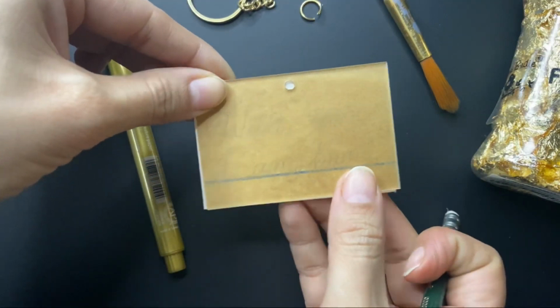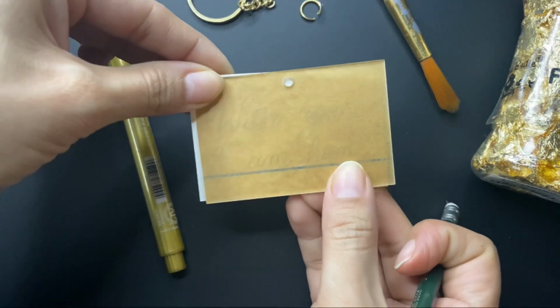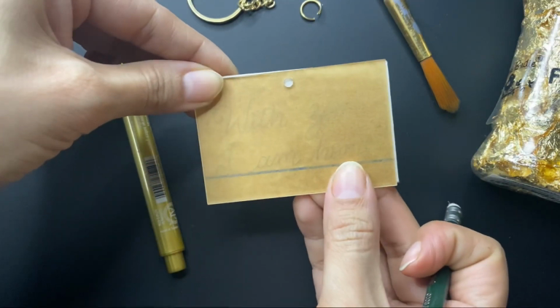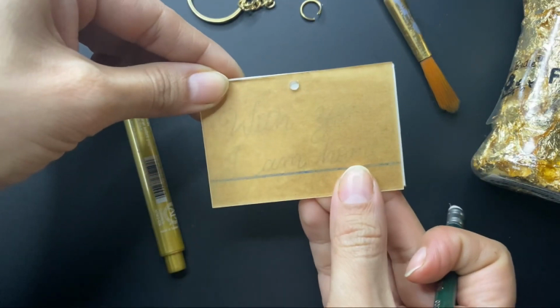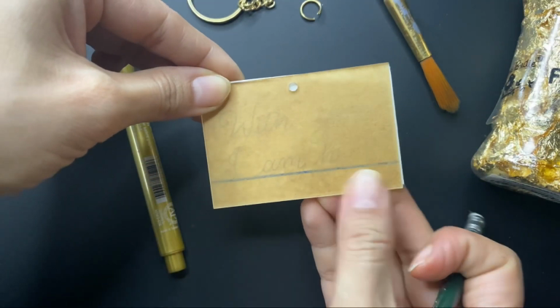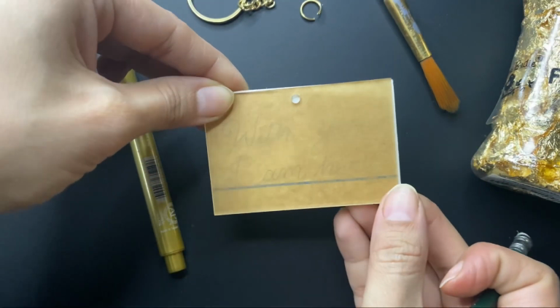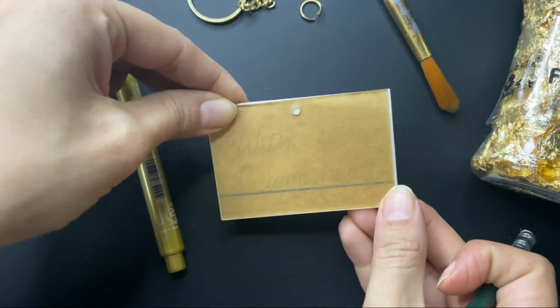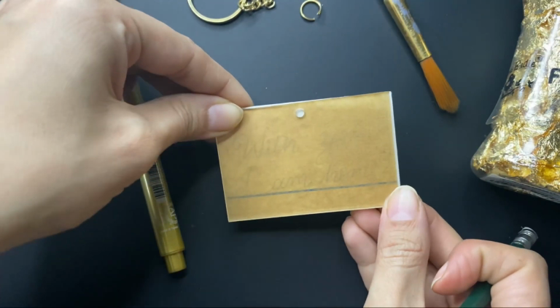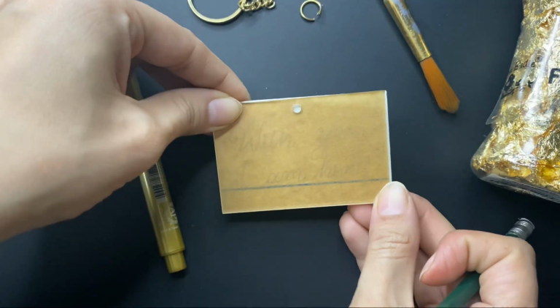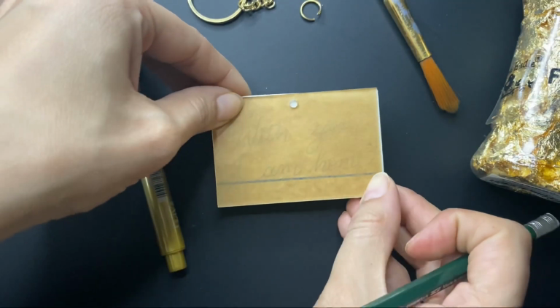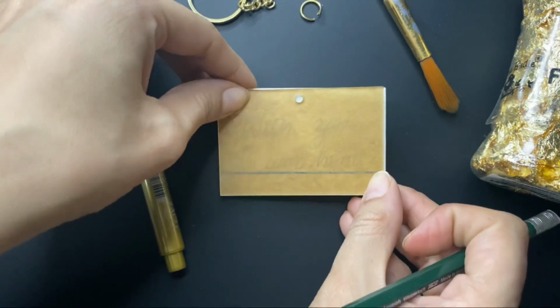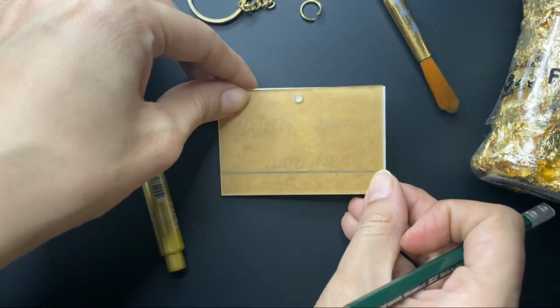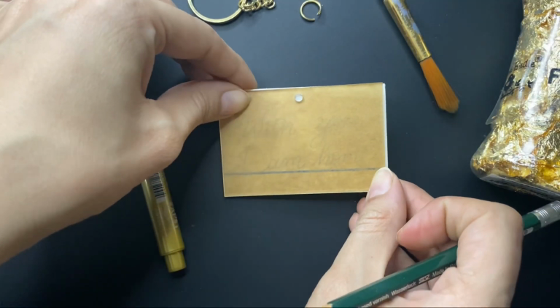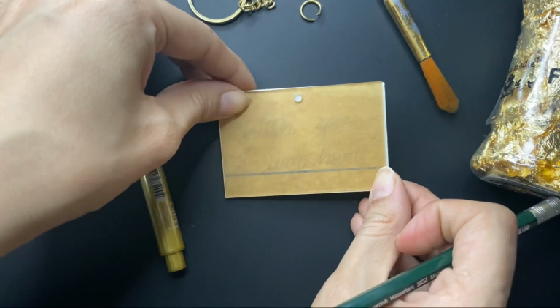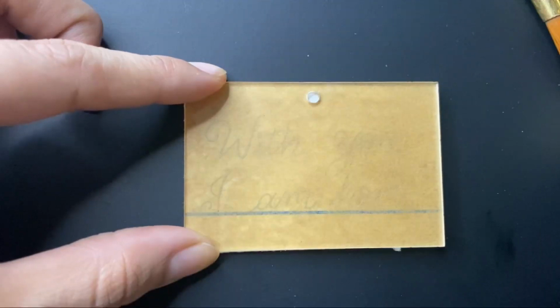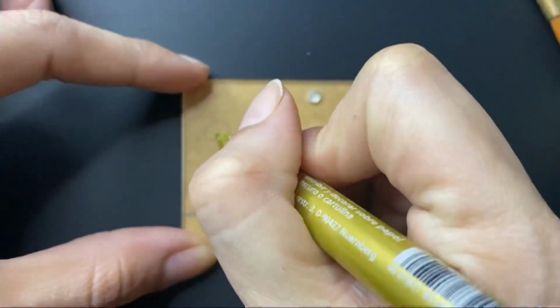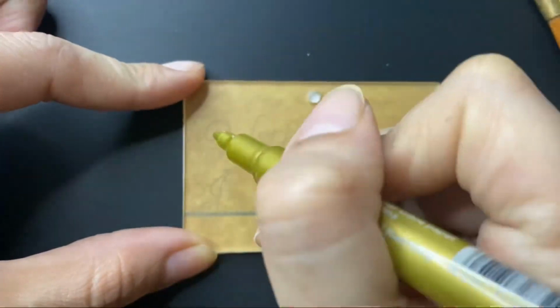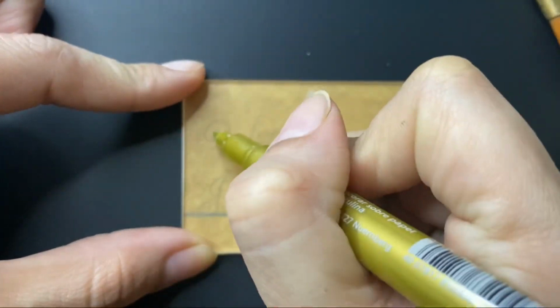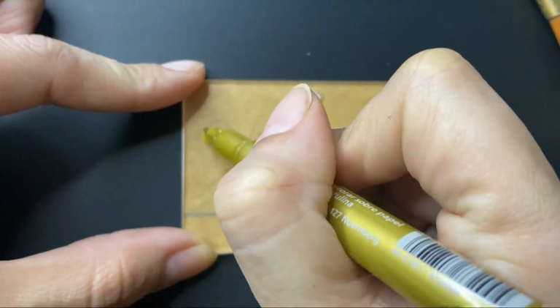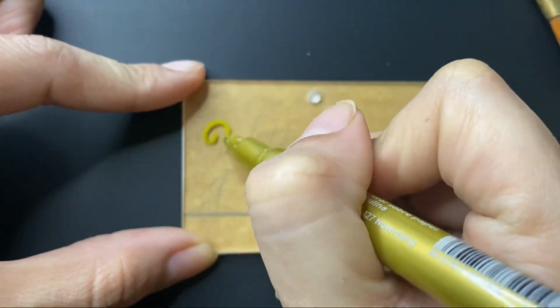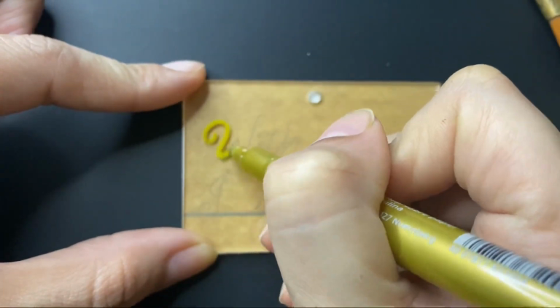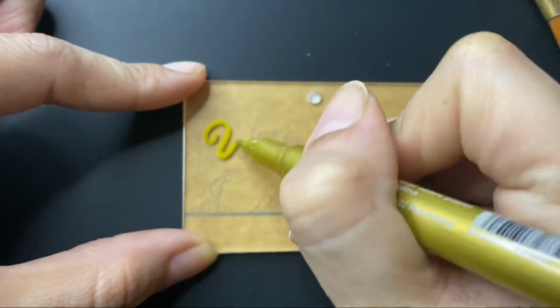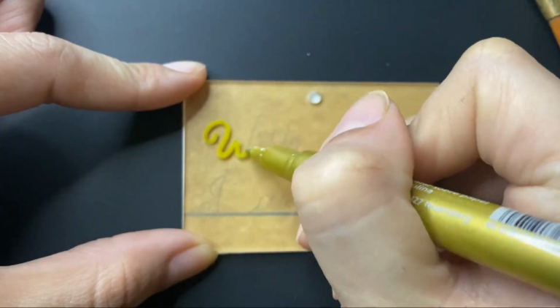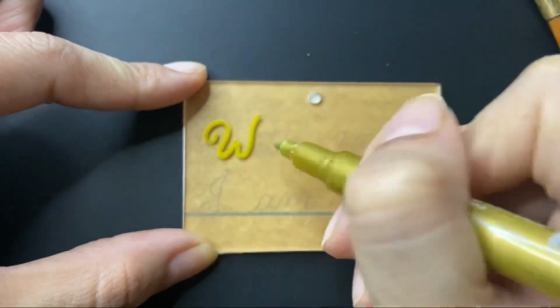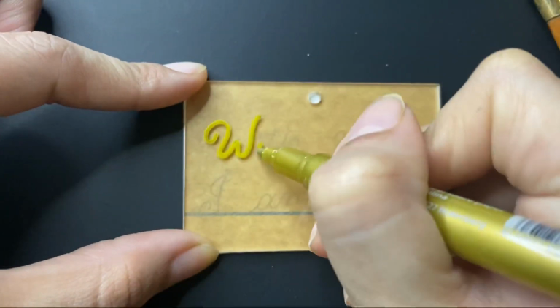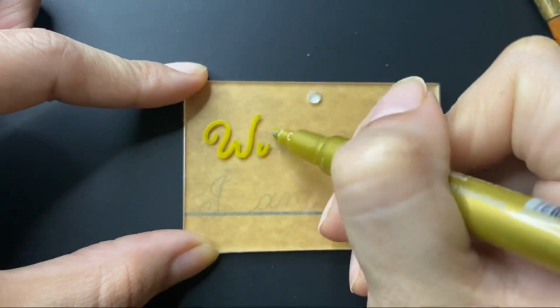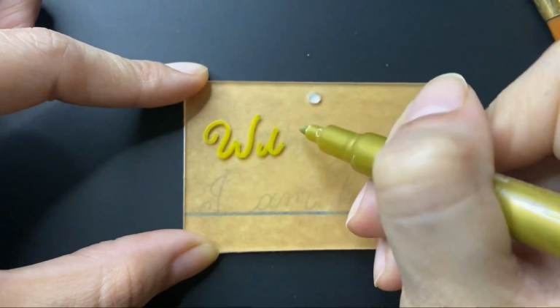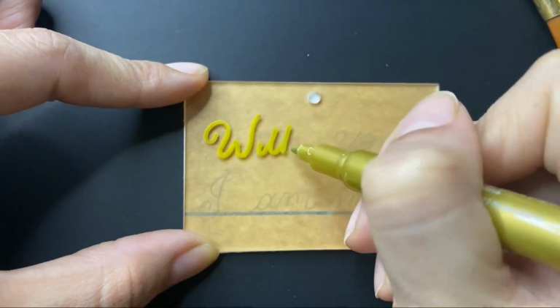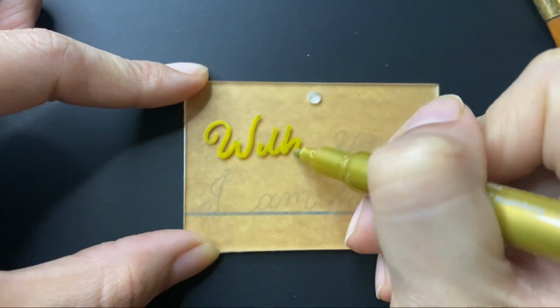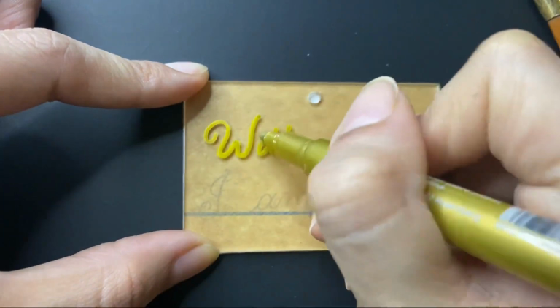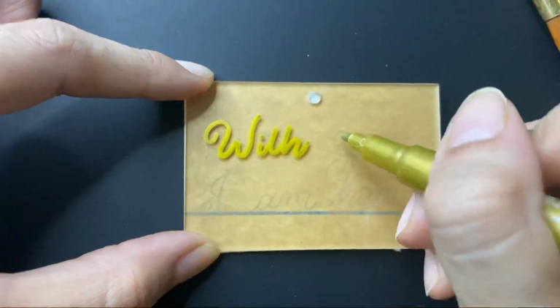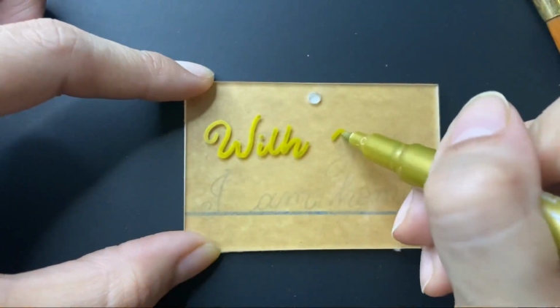Now we will put this as a guide and we can easily see all the letters here. So I will just trace it with my pen. You can use permanent marker, metallic markers or paint markers here.